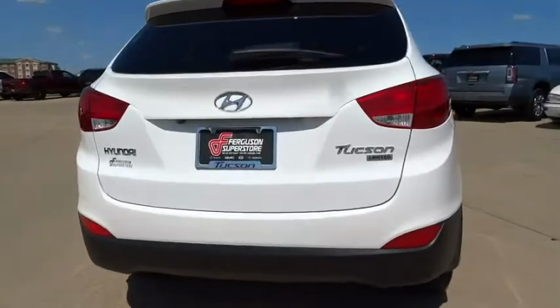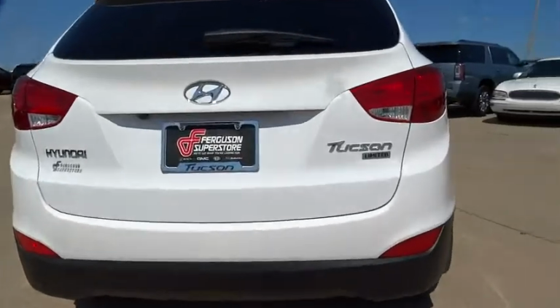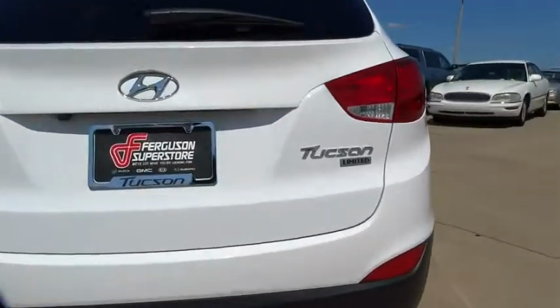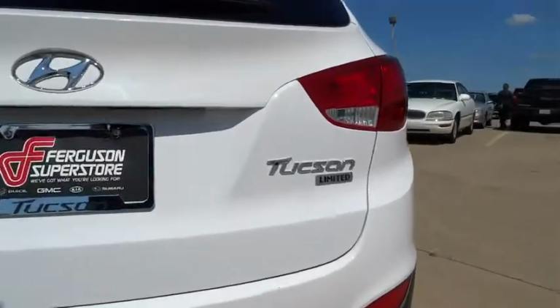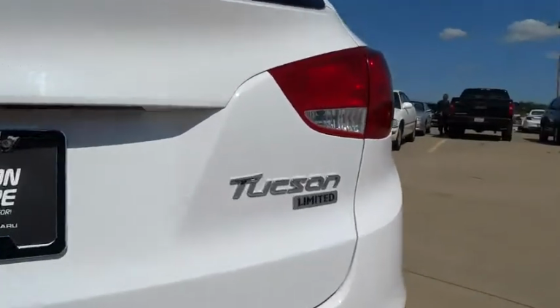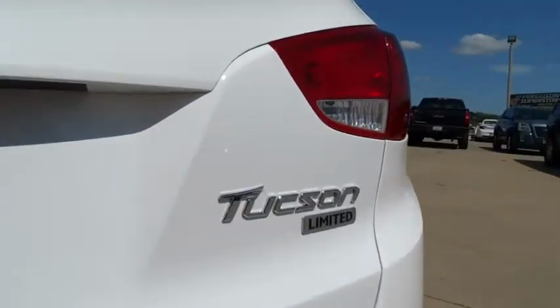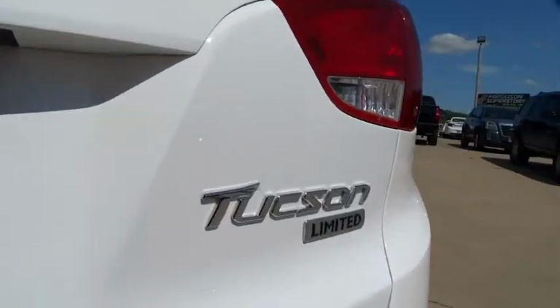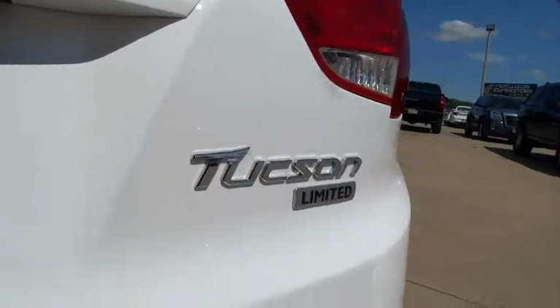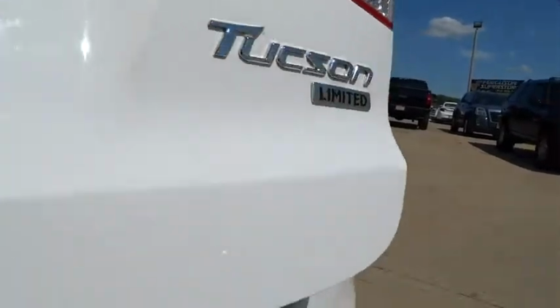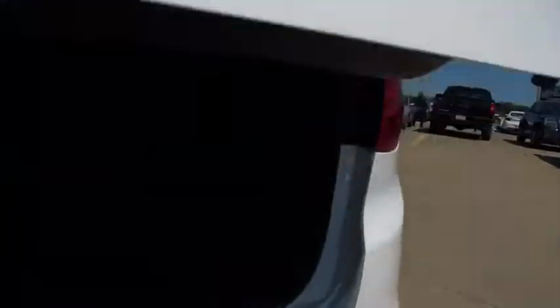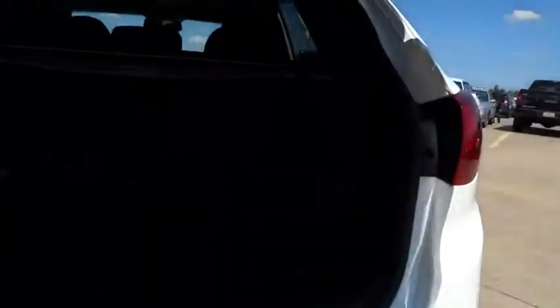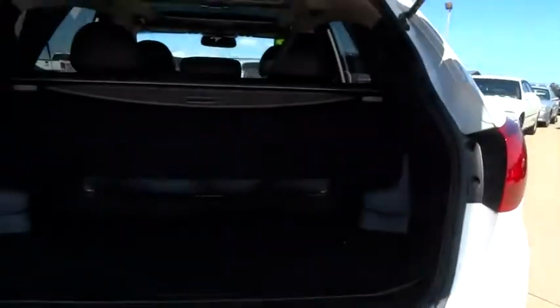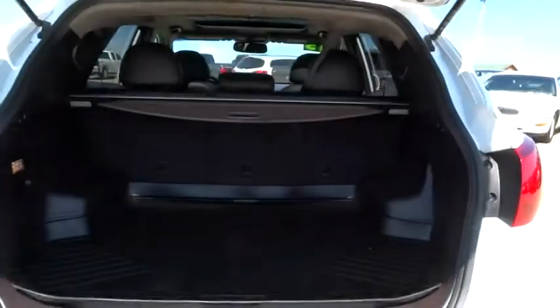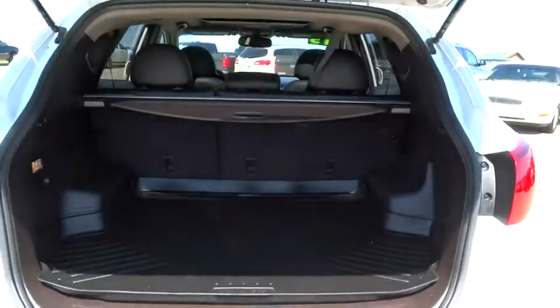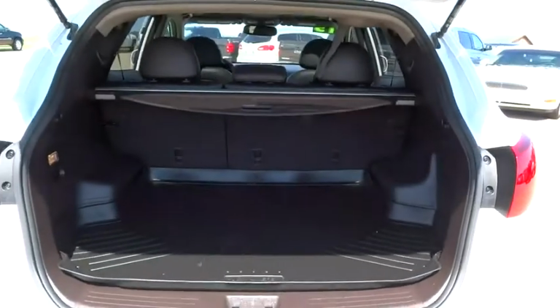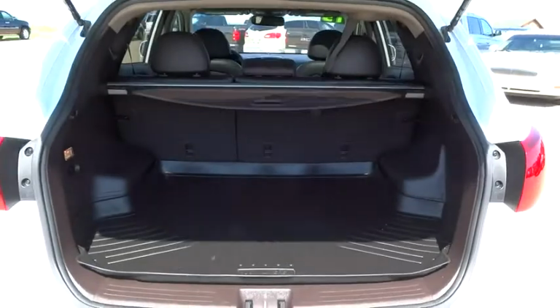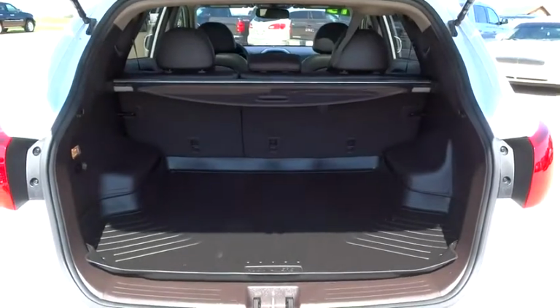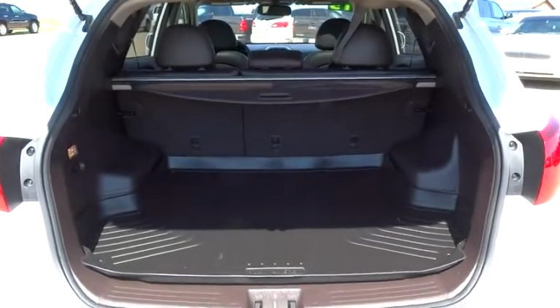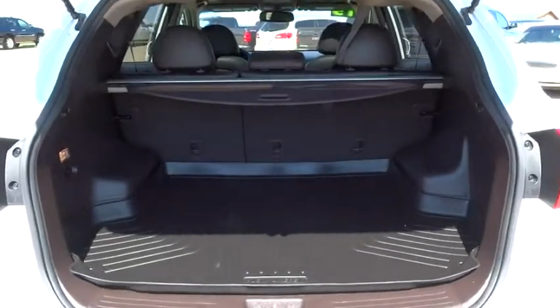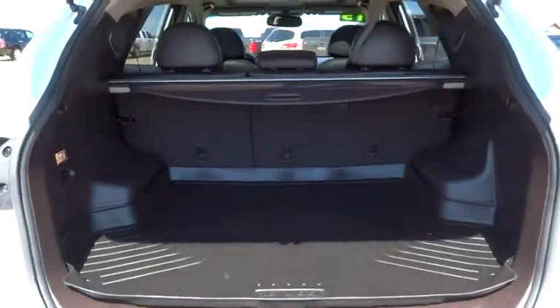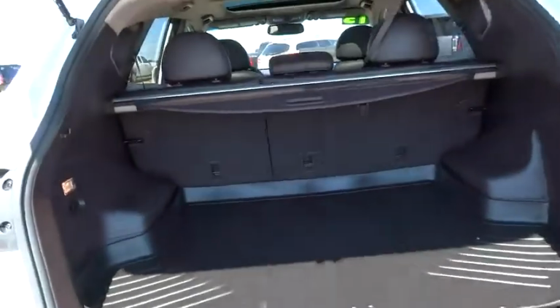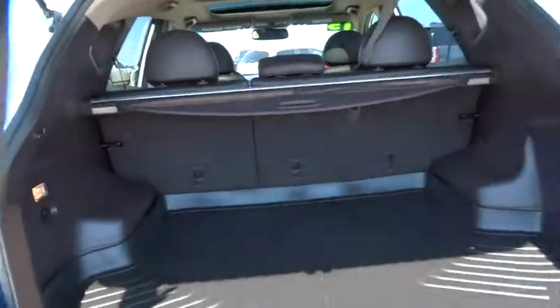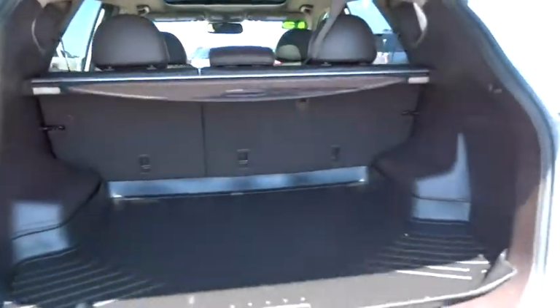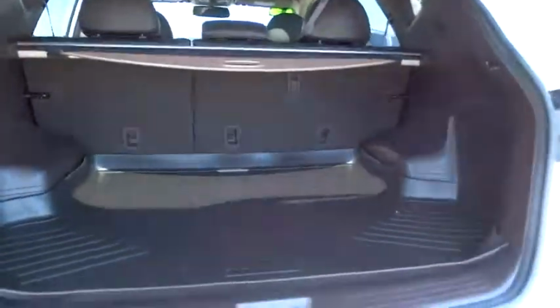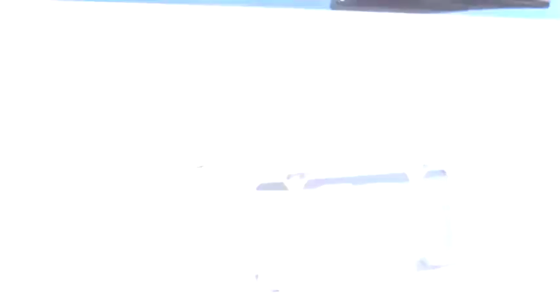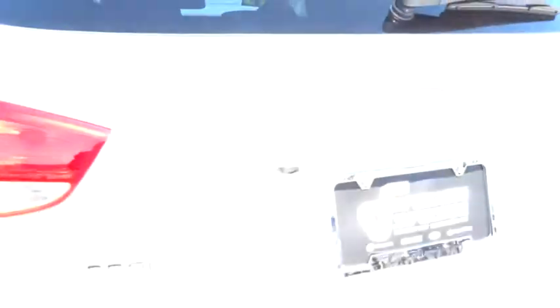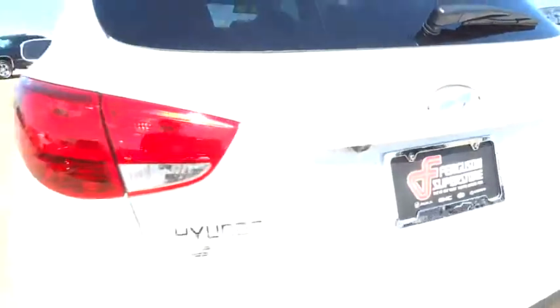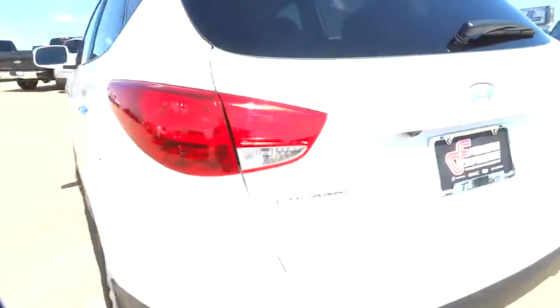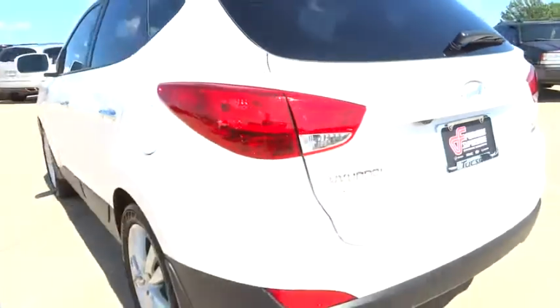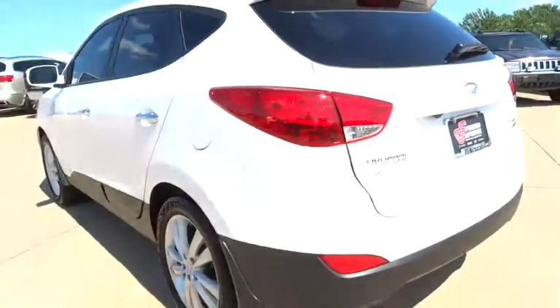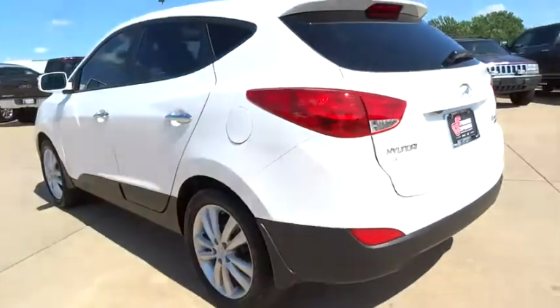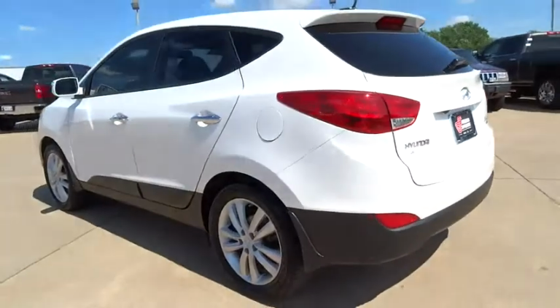This vehicle has less than 30,000 miles. Here are some of this vehicle's great options: anti-lock braking system, traction control, keyless entry, stability control.